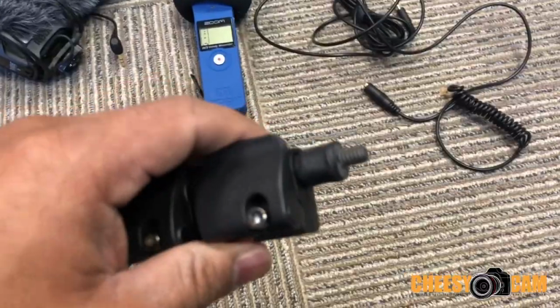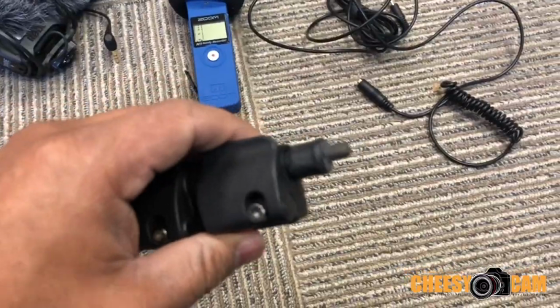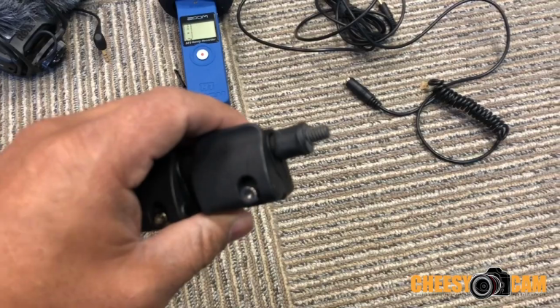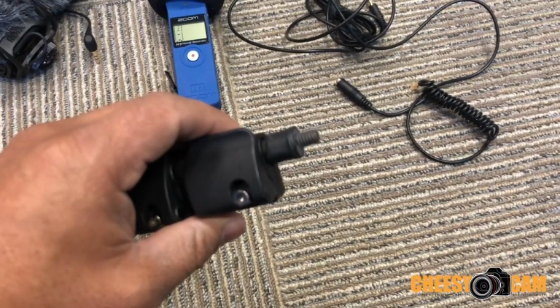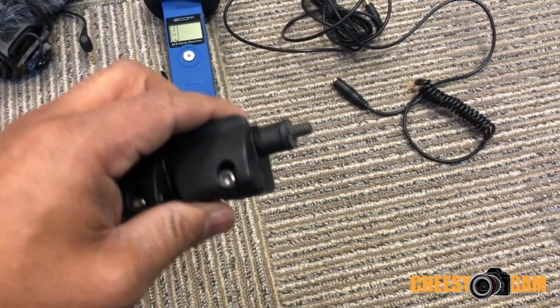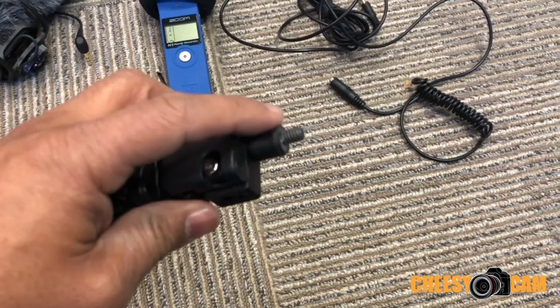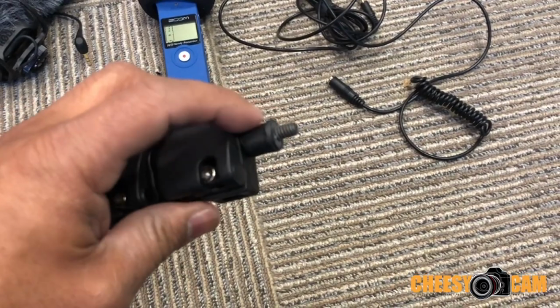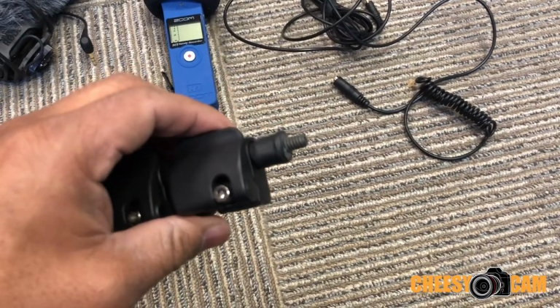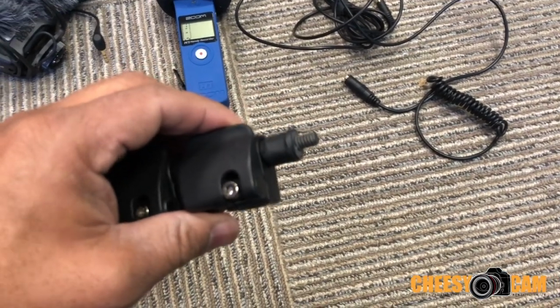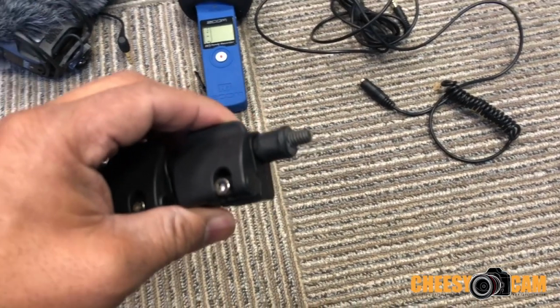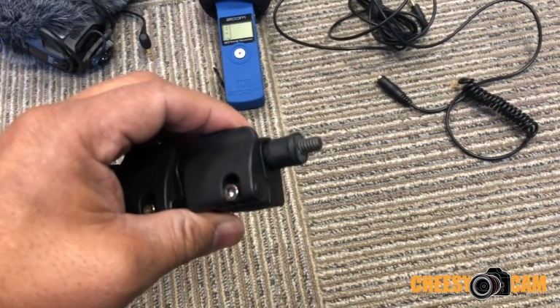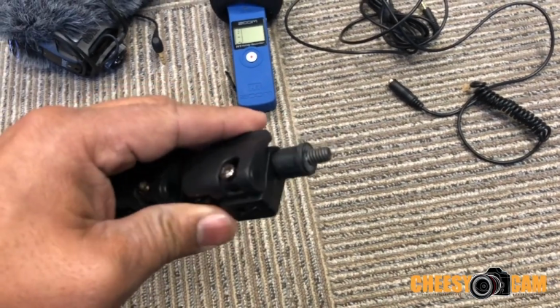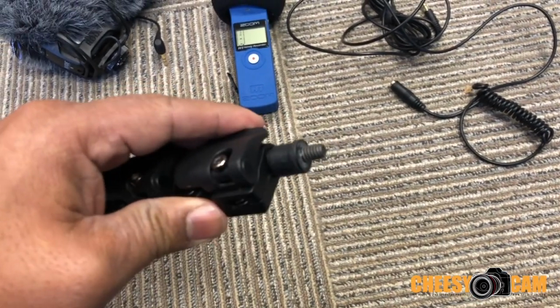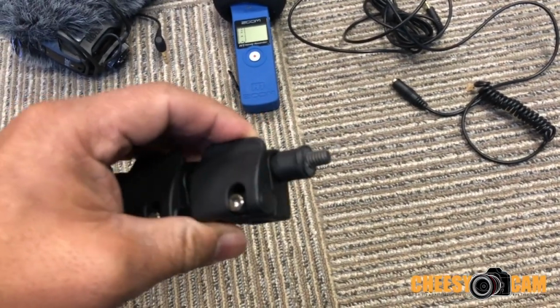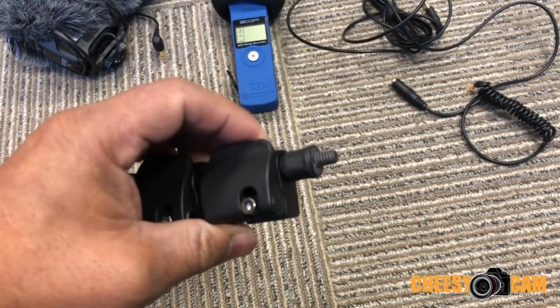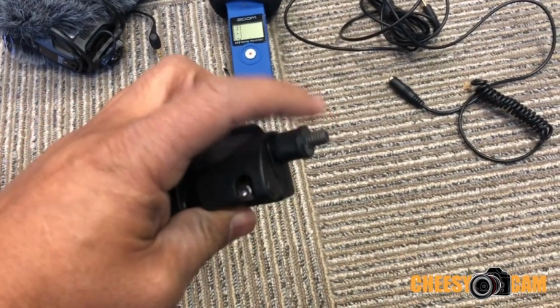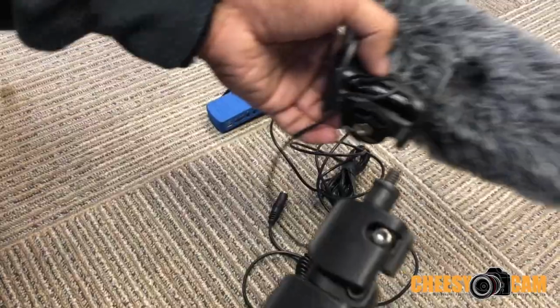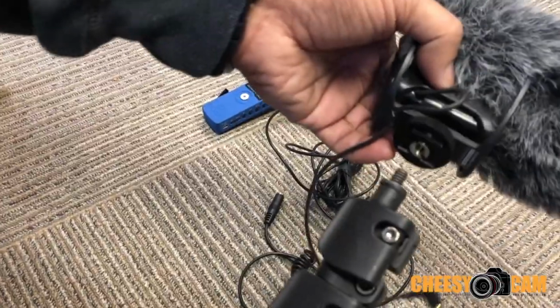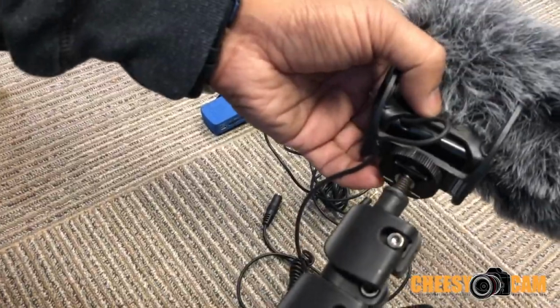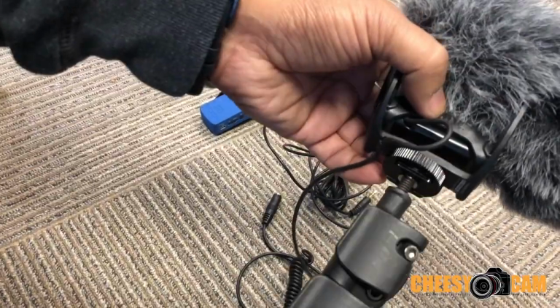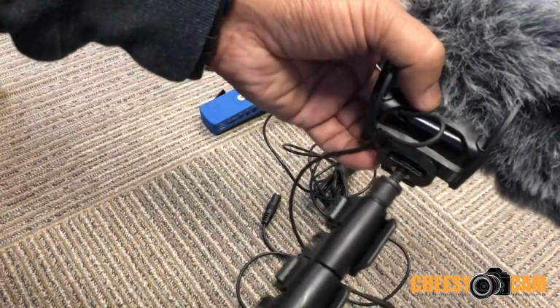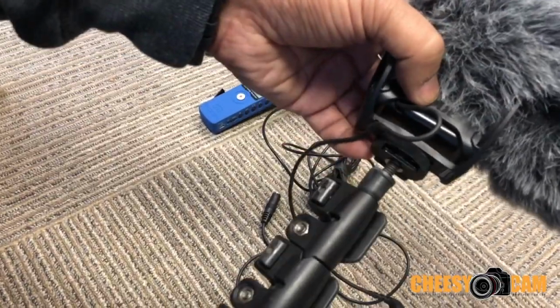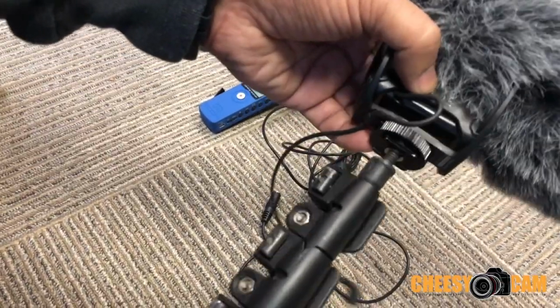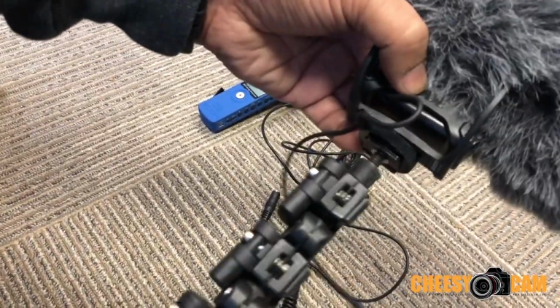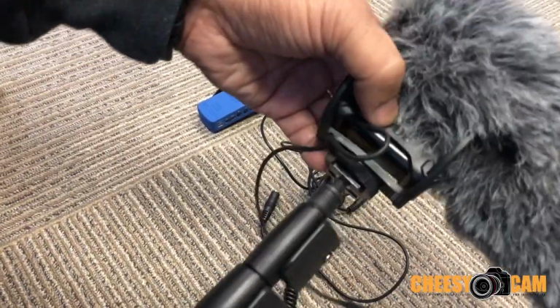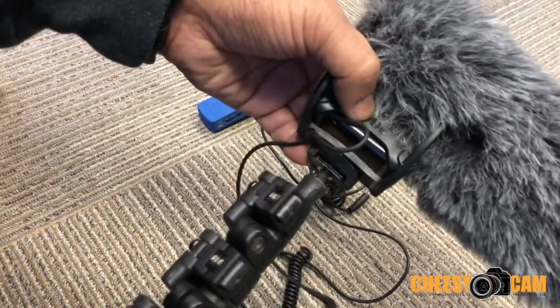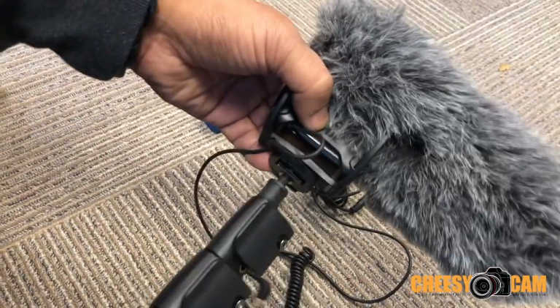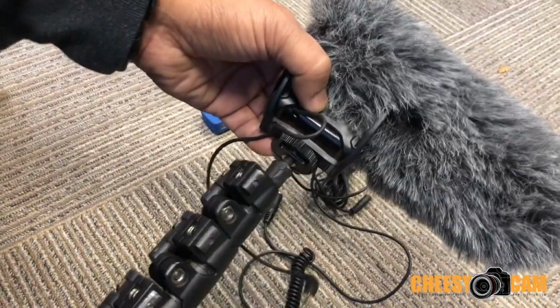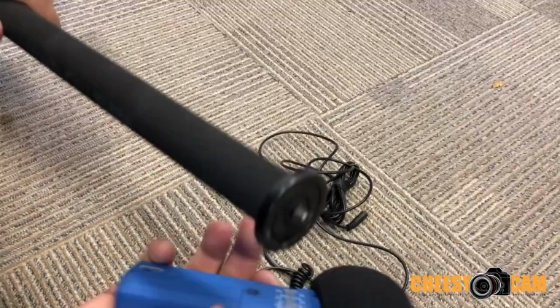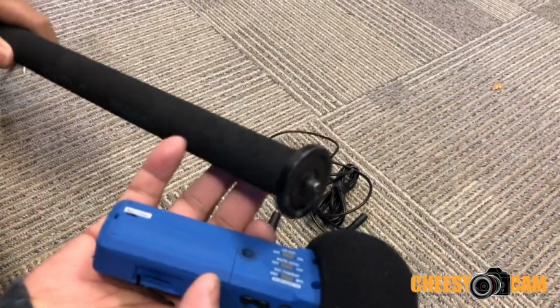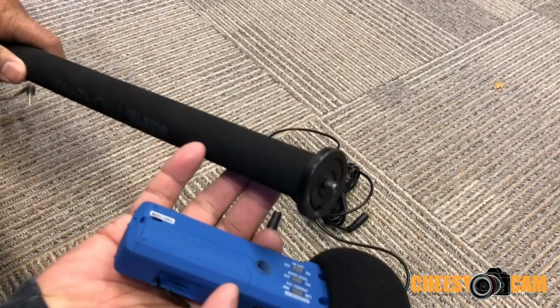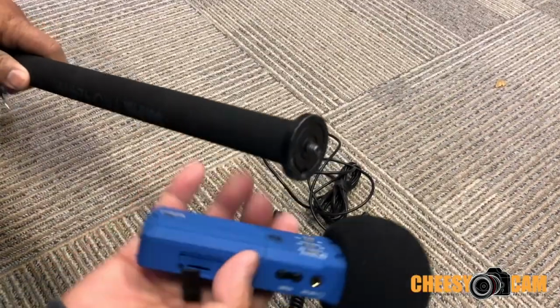I cut the foot off and then added a quarter-twenty stud at the end using some epoxy. On the thin end I have a thread so I can add a microphone, because there's already a thread here.